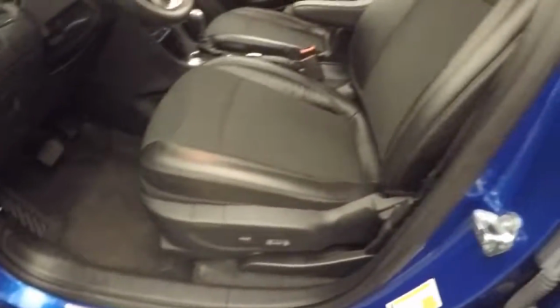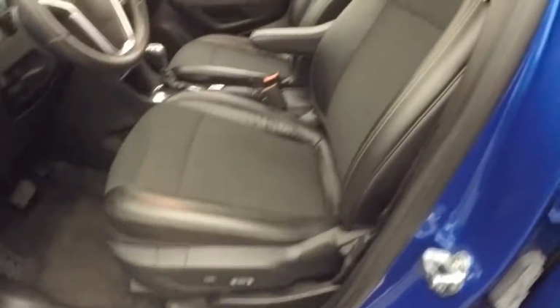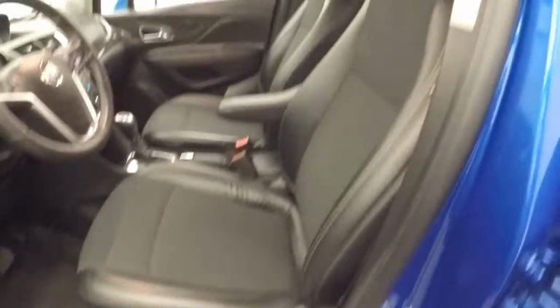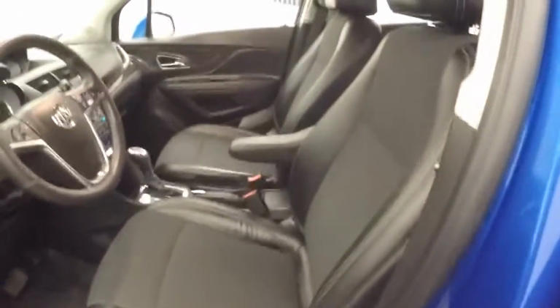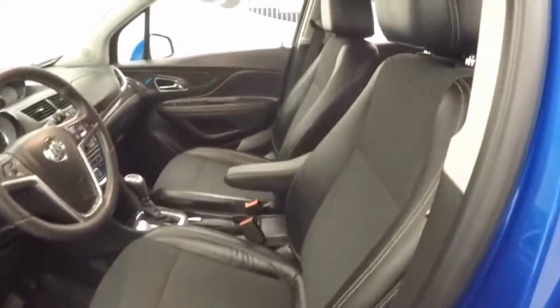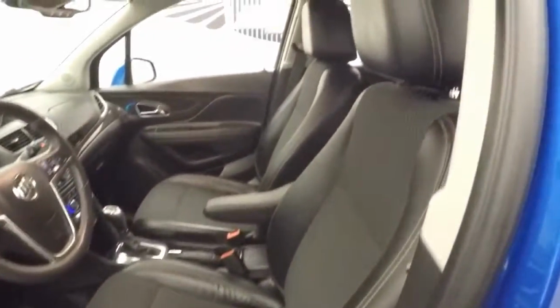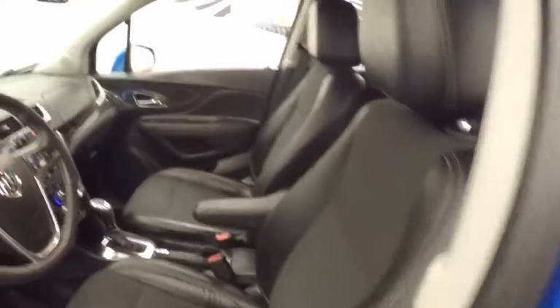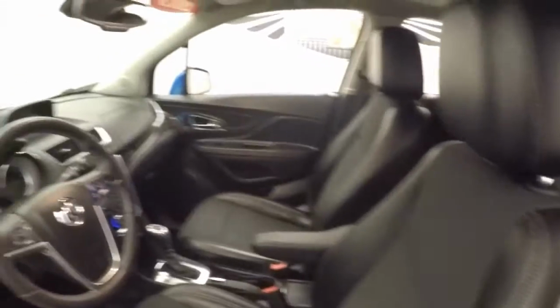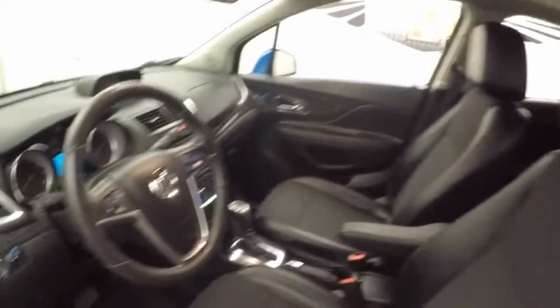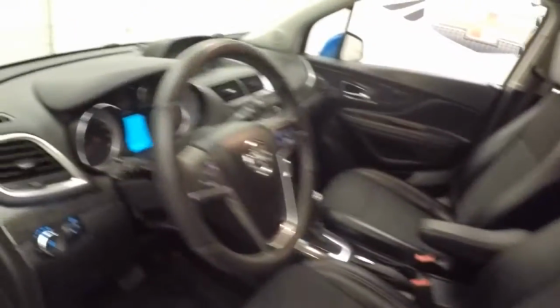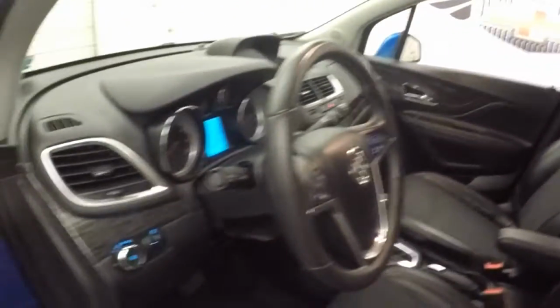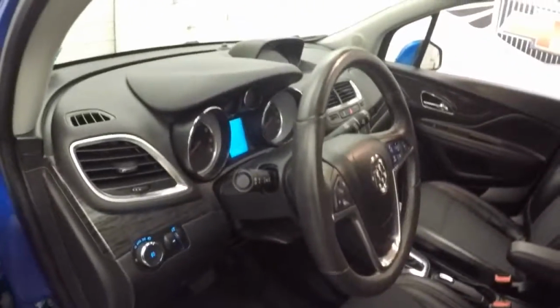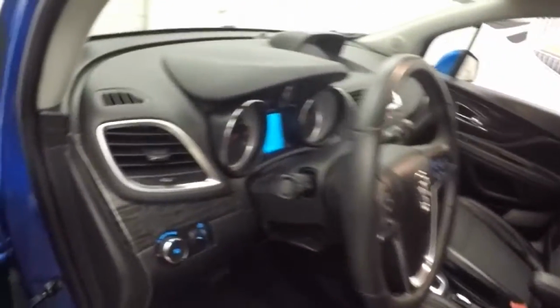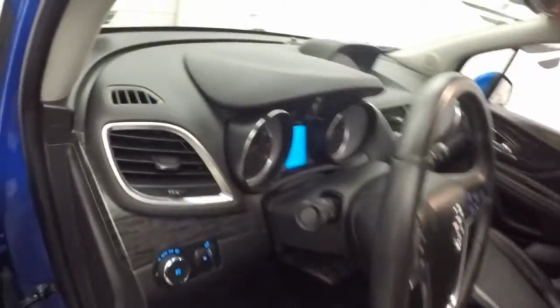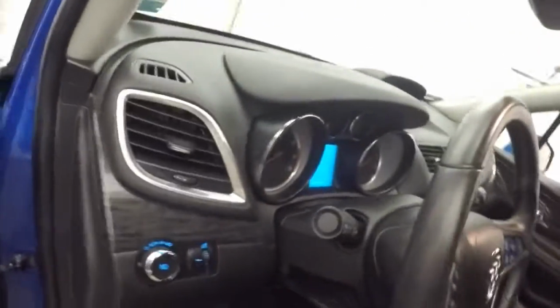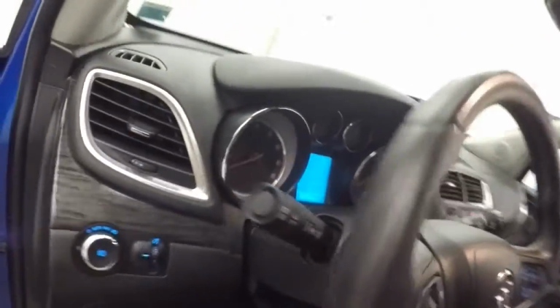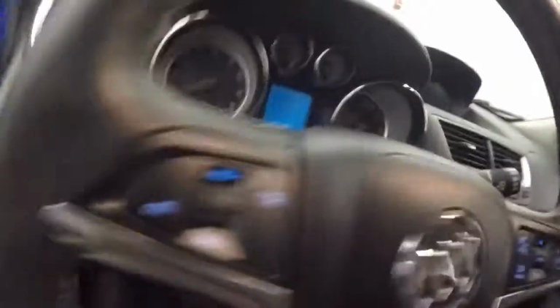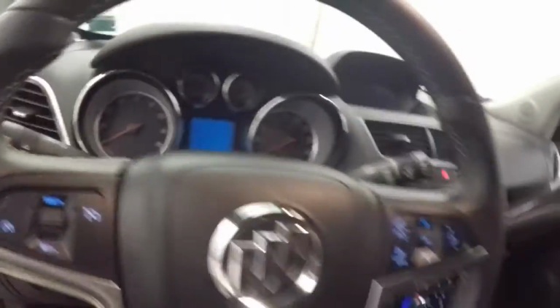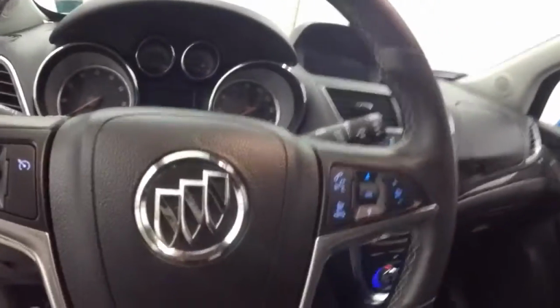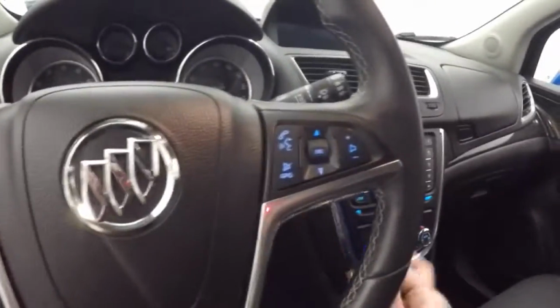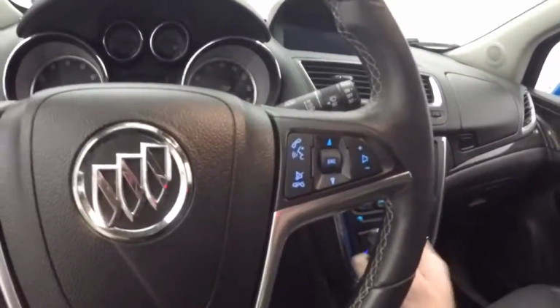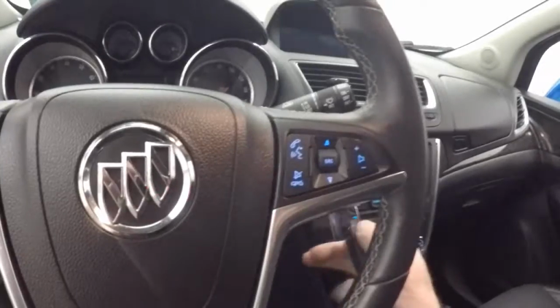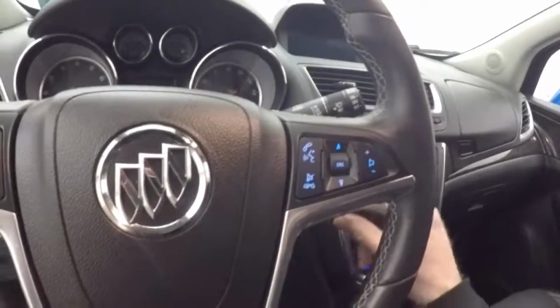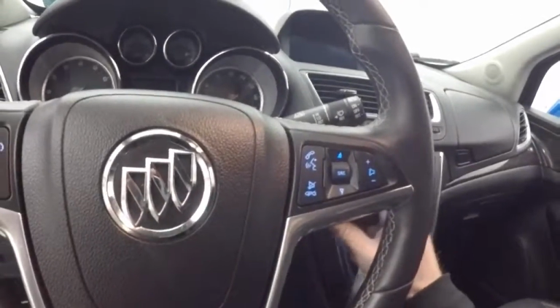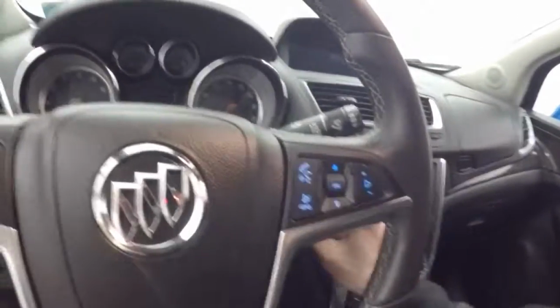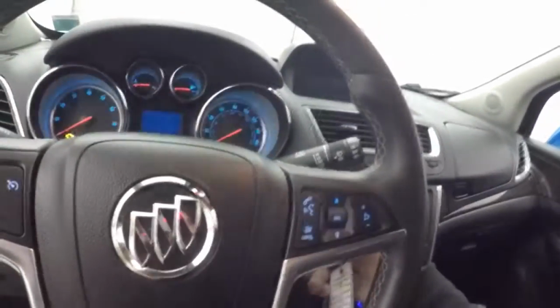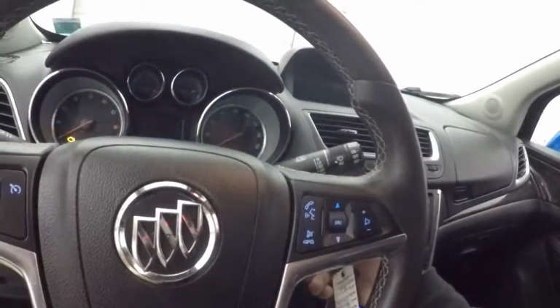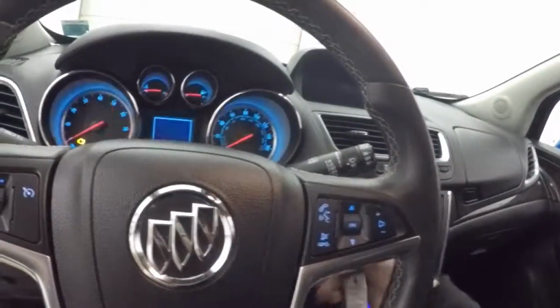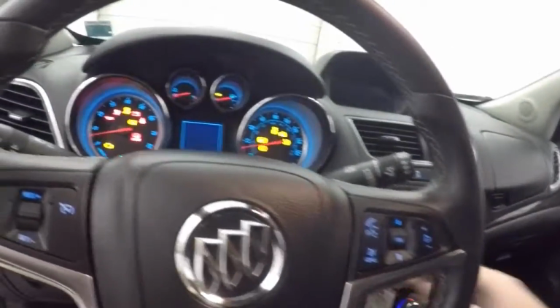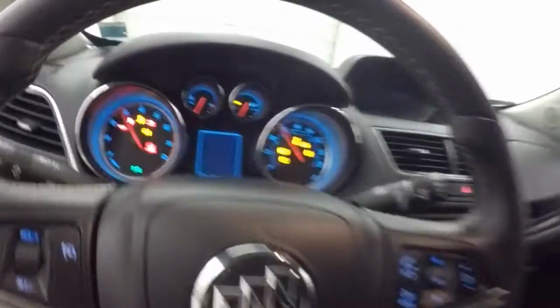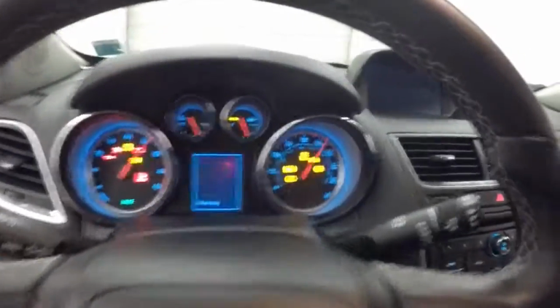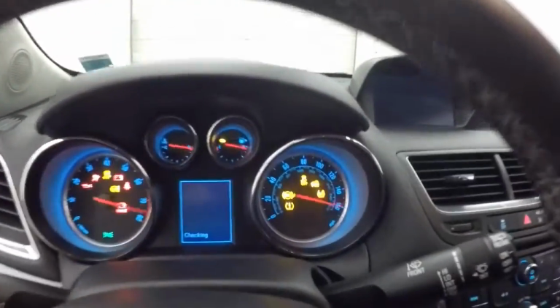Power driver's seat, cruise control, Bluetooth and stereo controls on the steering wheel. The car fires right up.